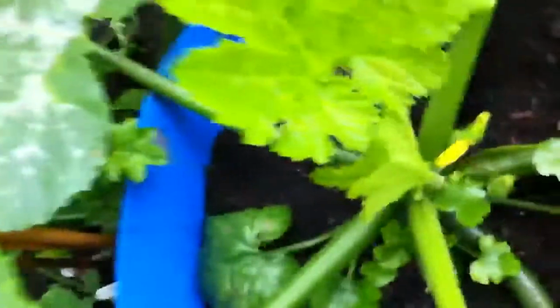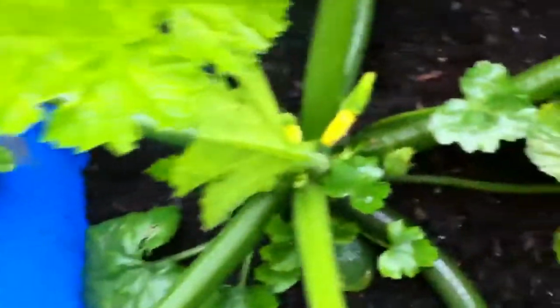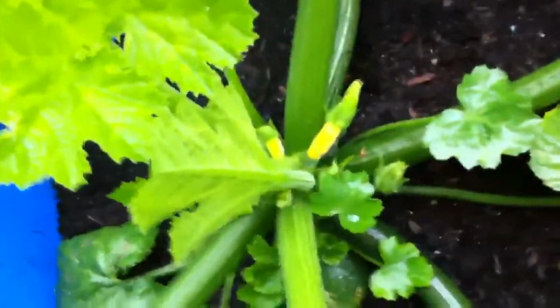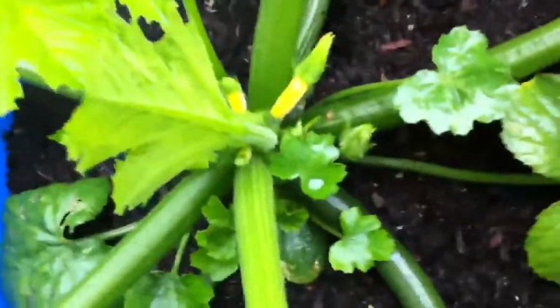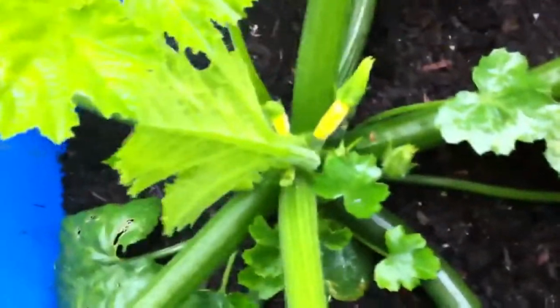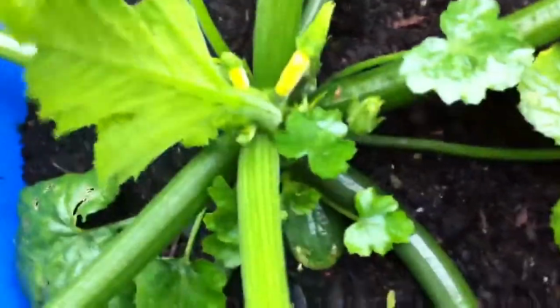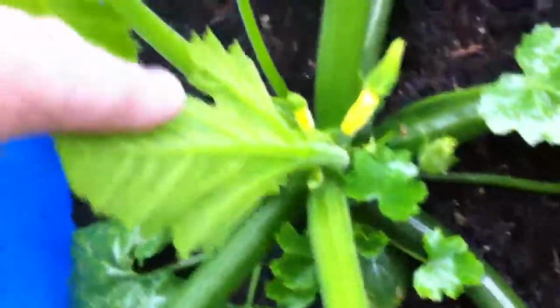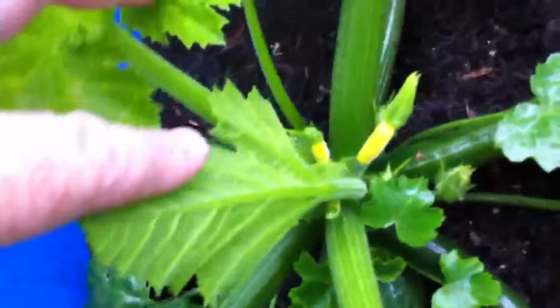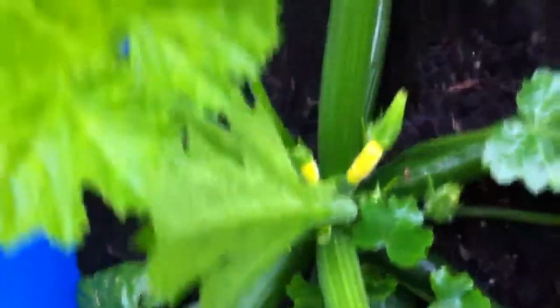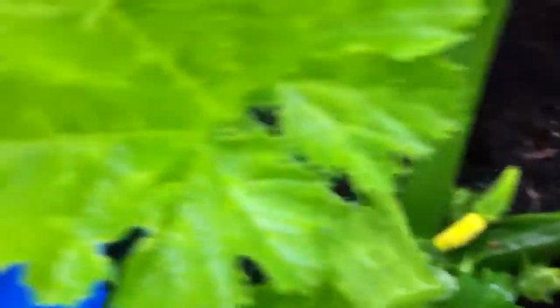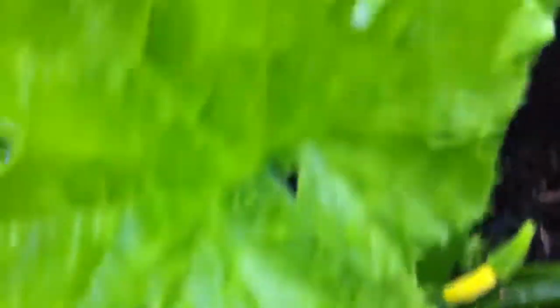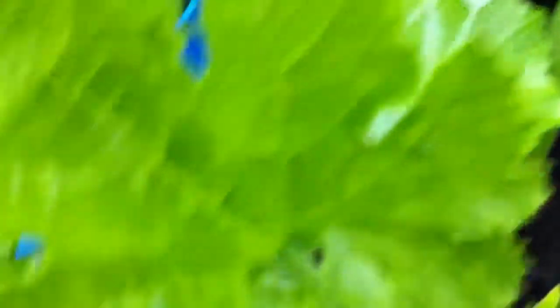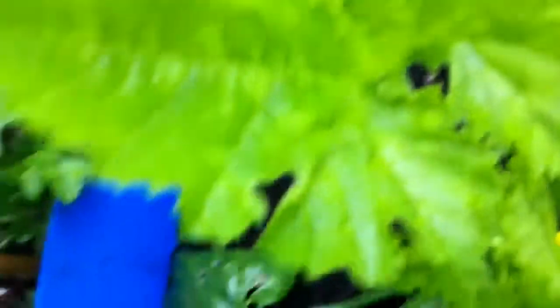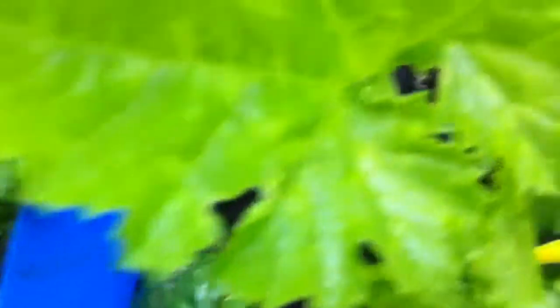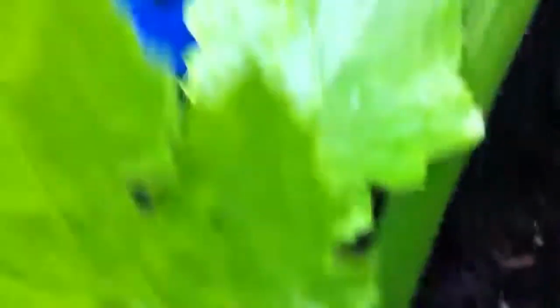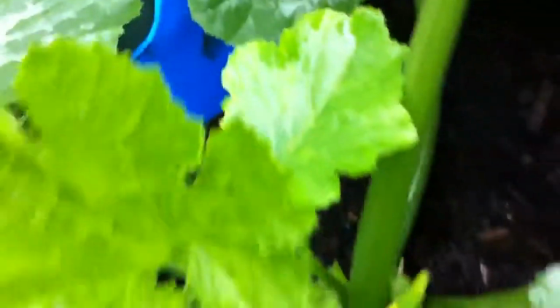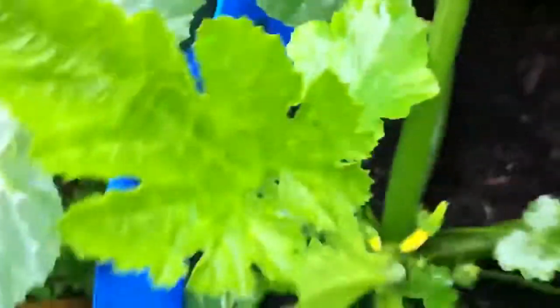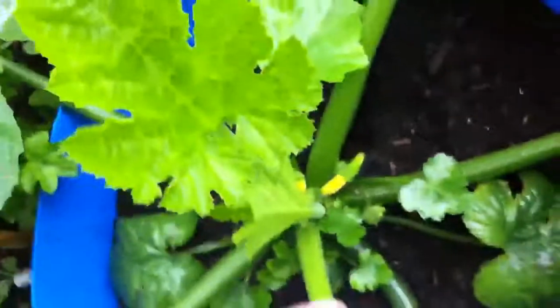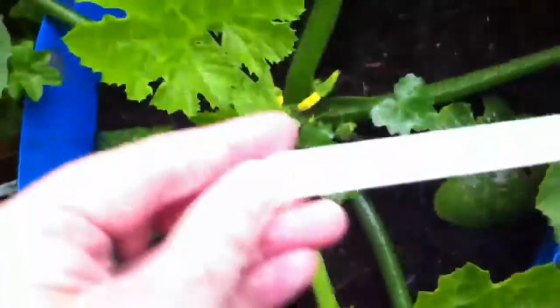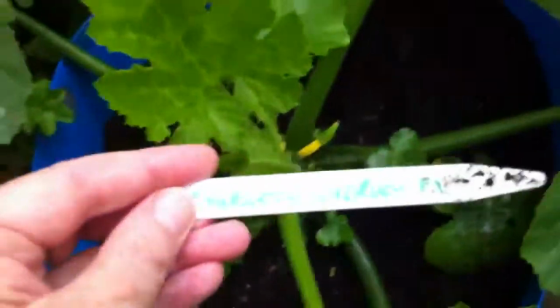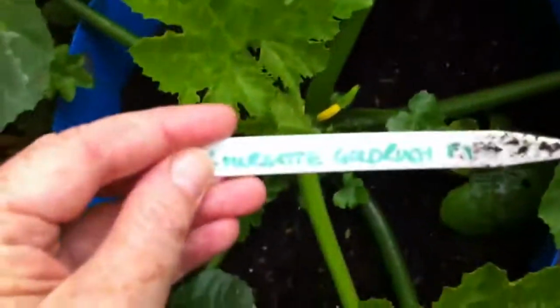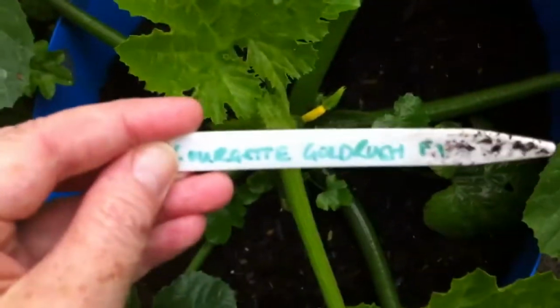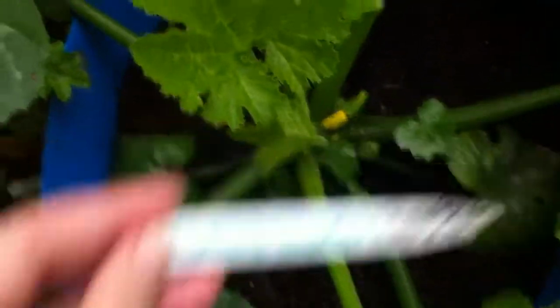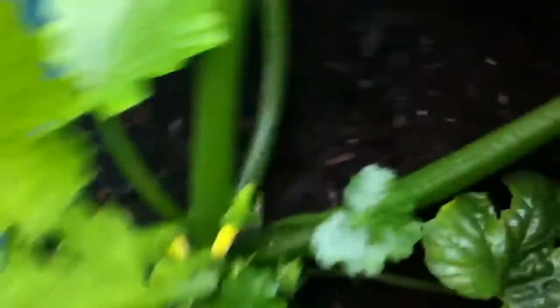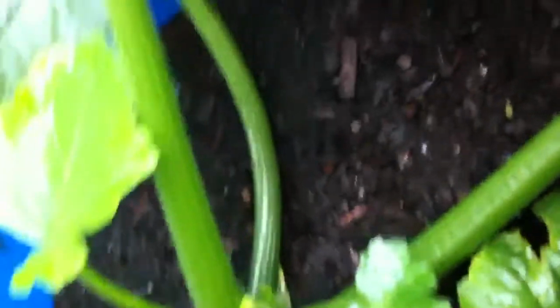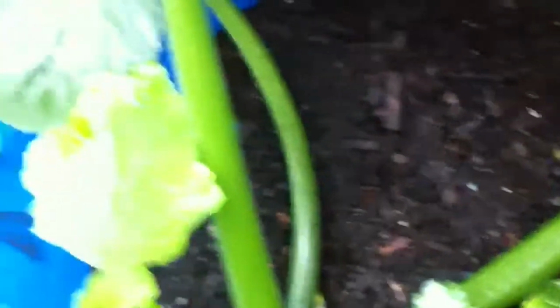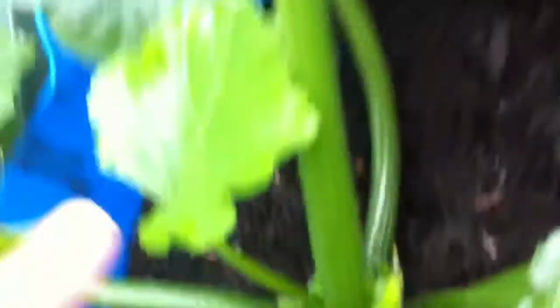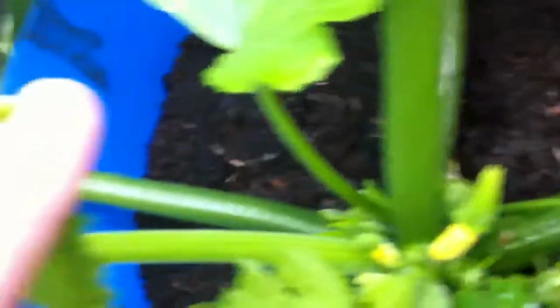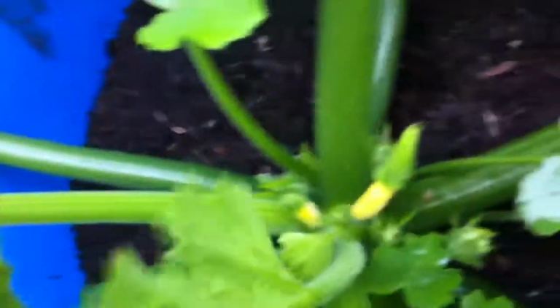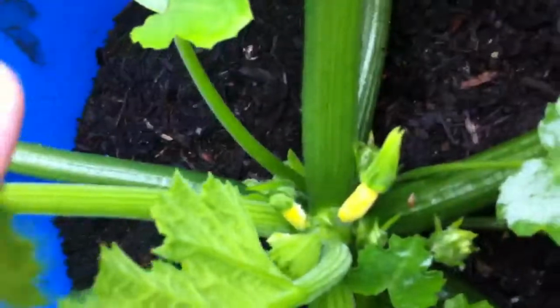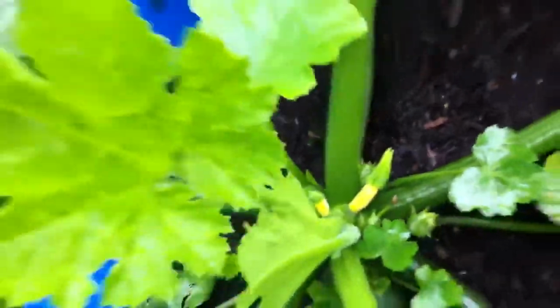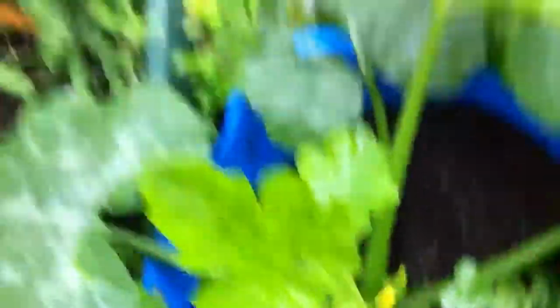Can you see my little courgettes? These are, I think they're called Gold Rush. My first two courgettes have come in.